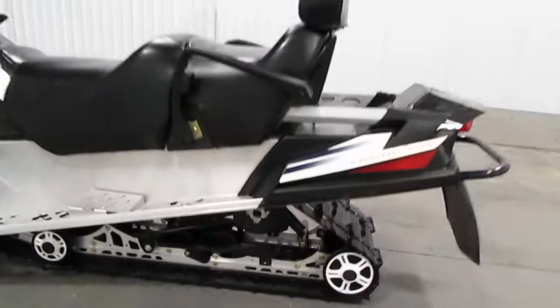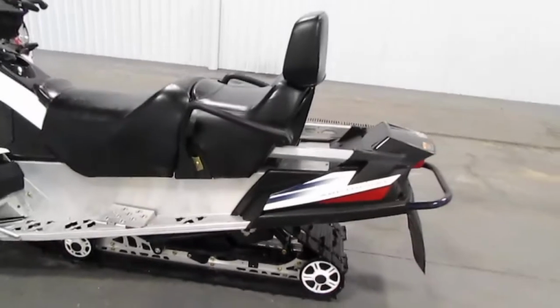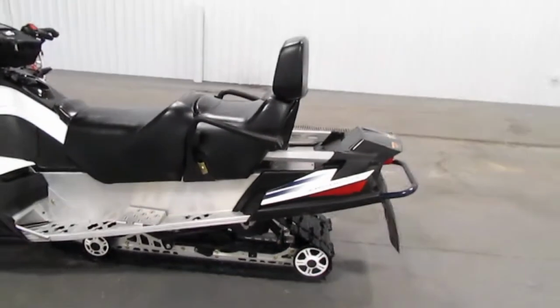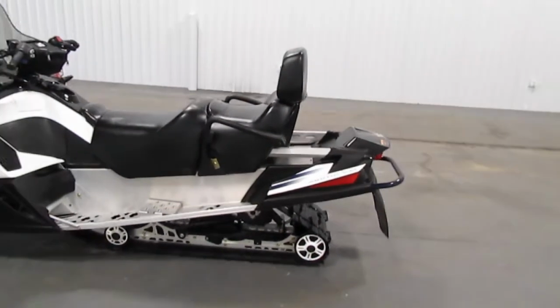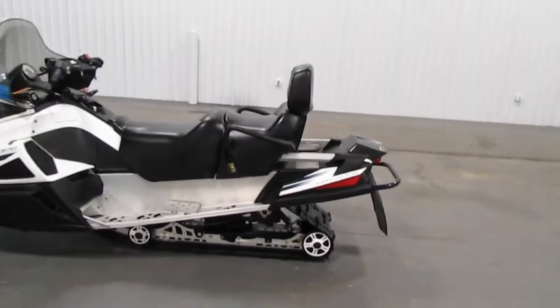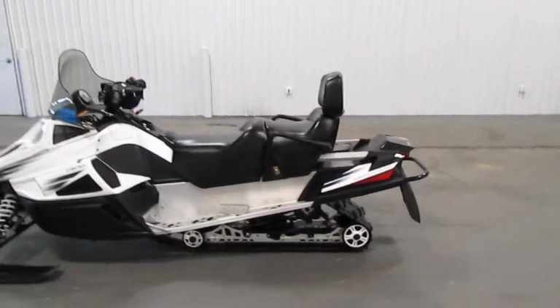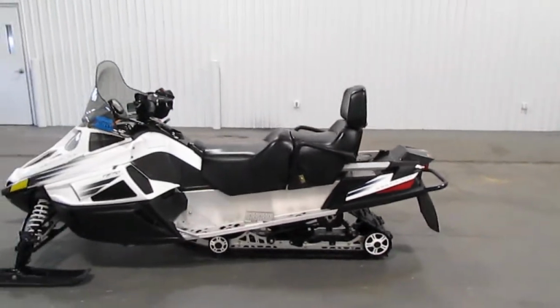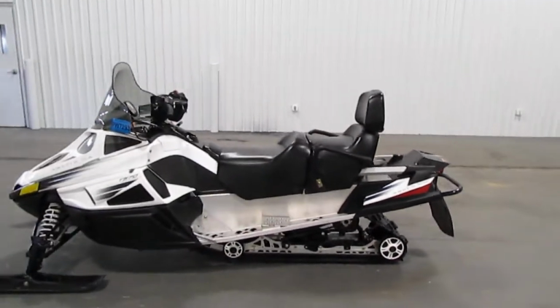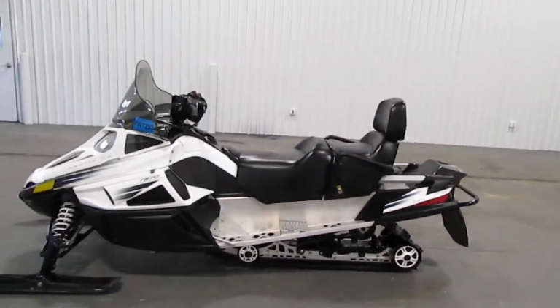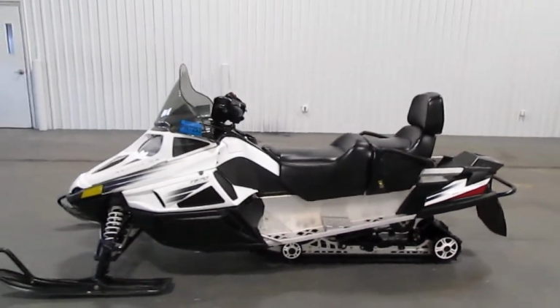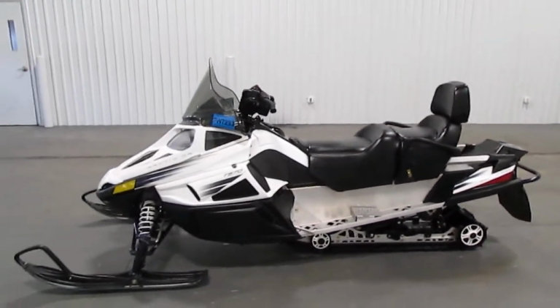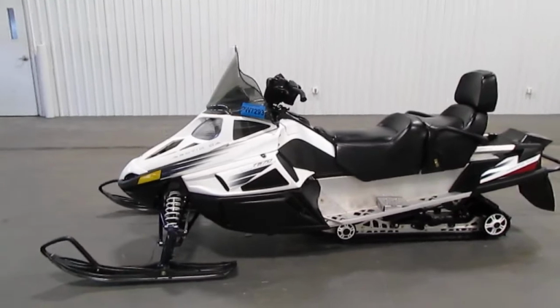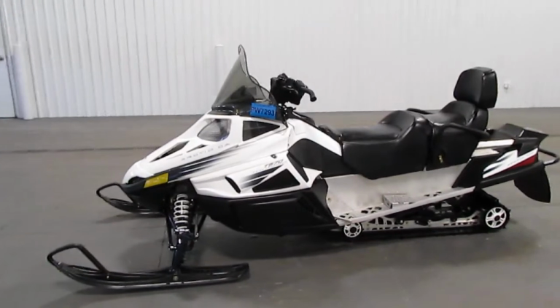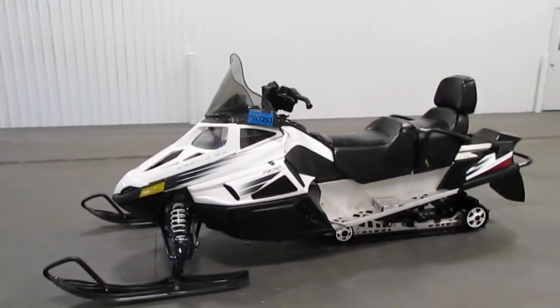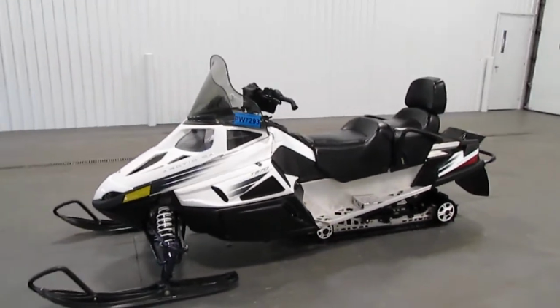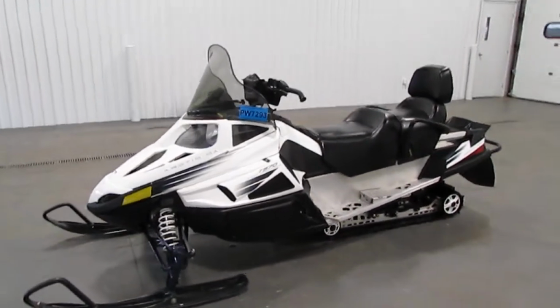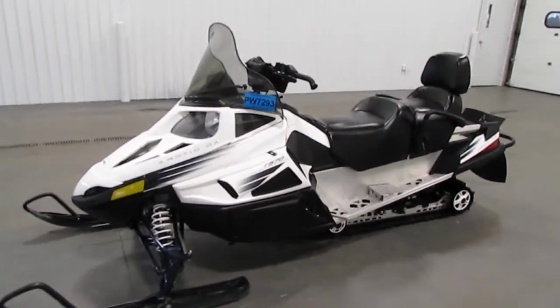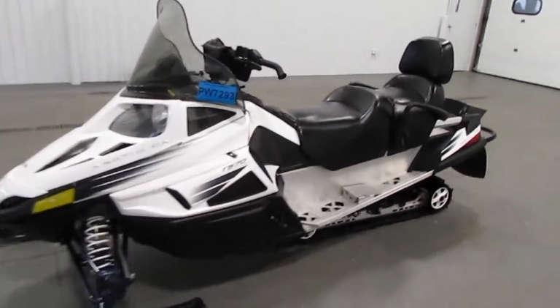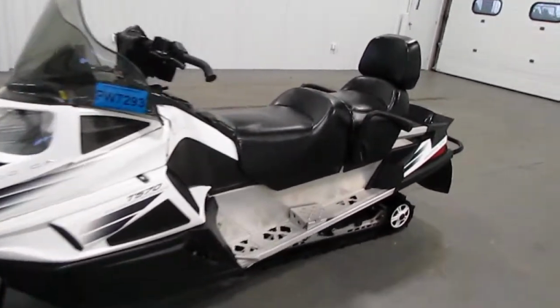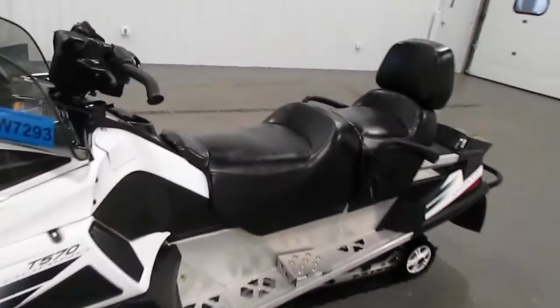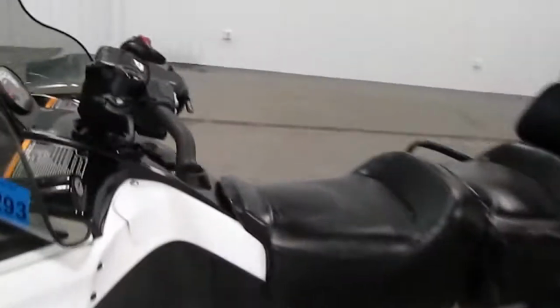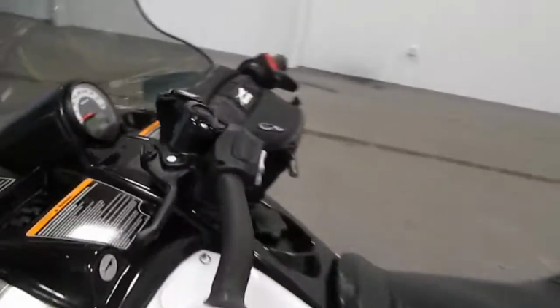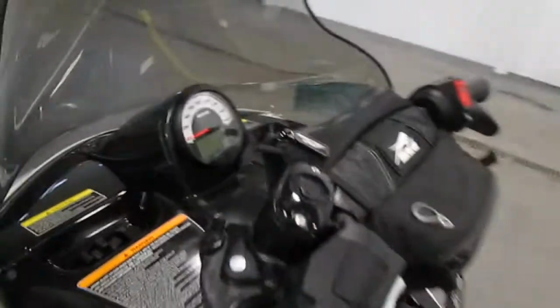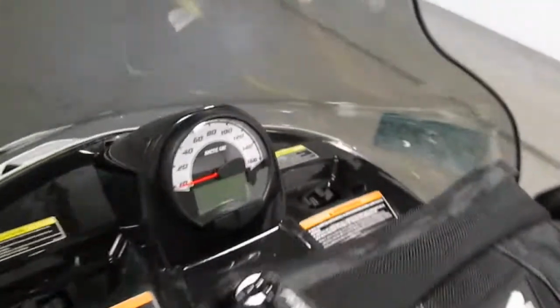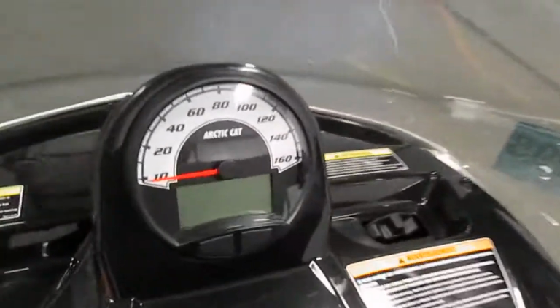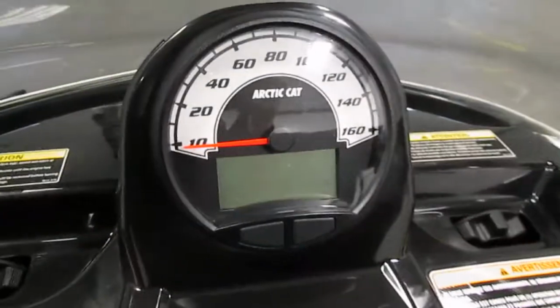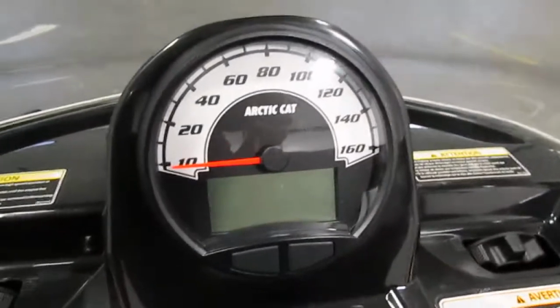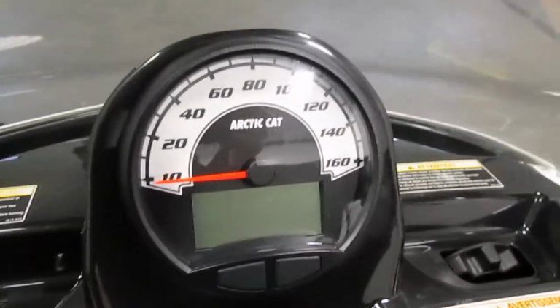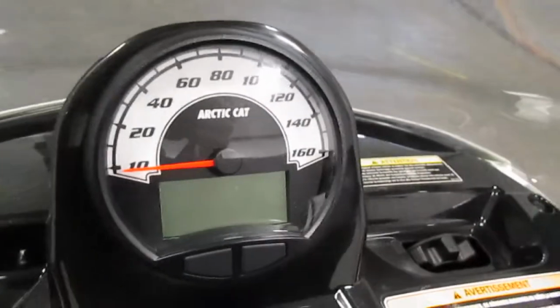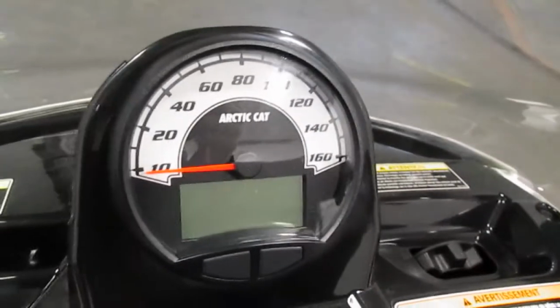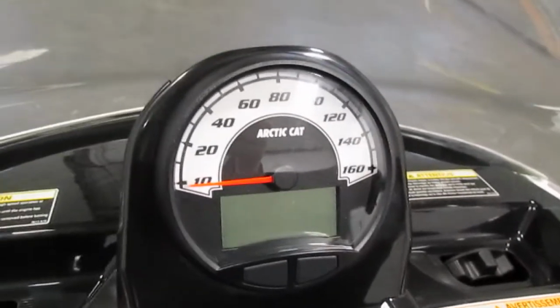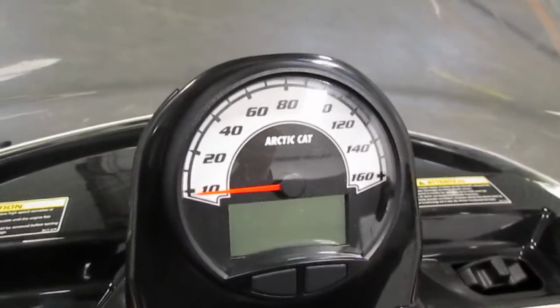This snowmobile has Arctic Cat exhaust and clutching, it has hydraulic disc brakes, and it has an analog speedometer with a digital gauge including tachometer.